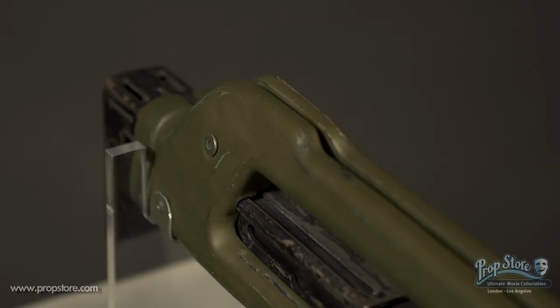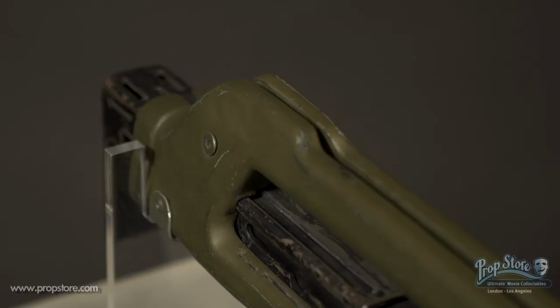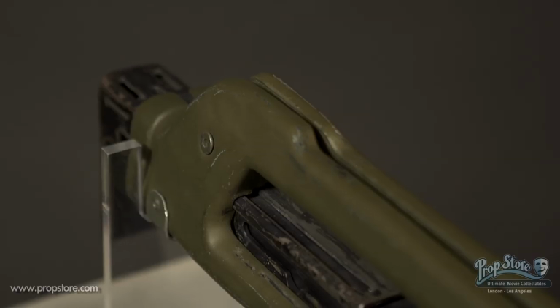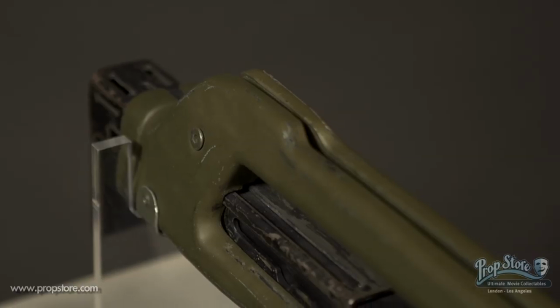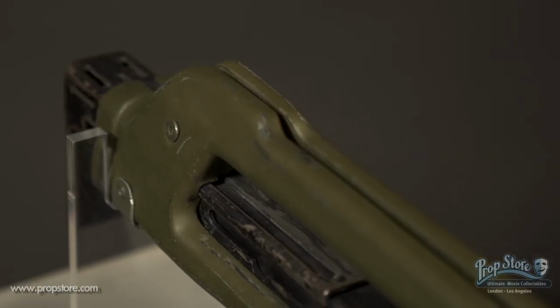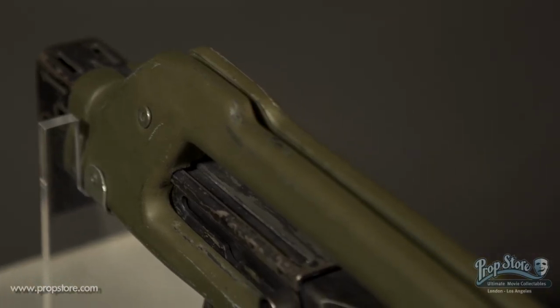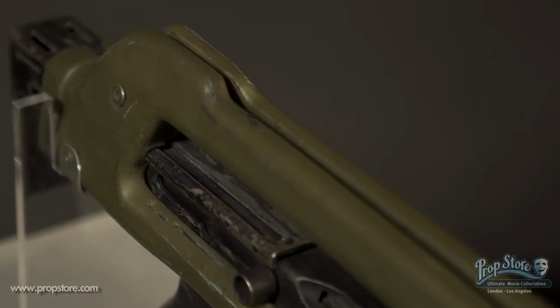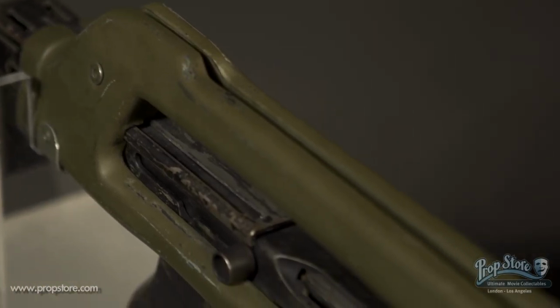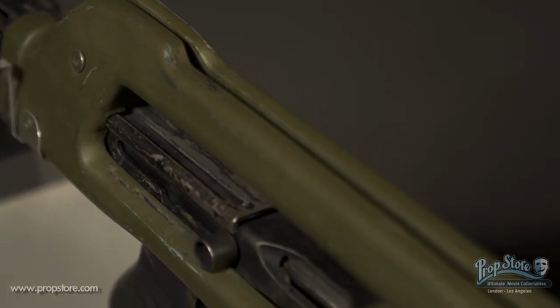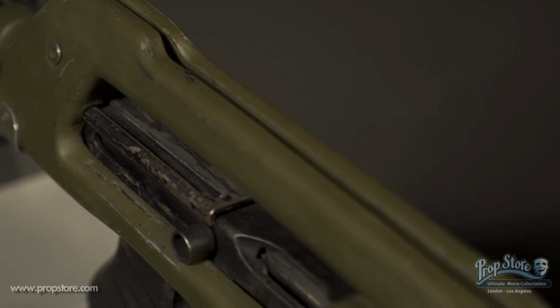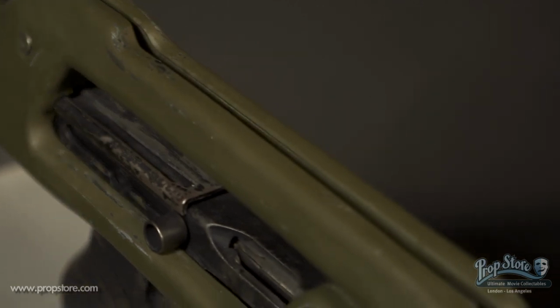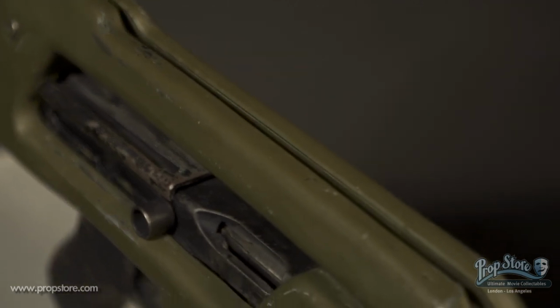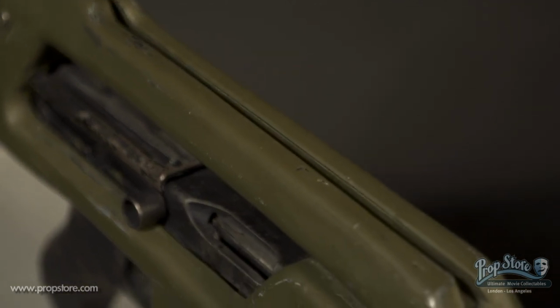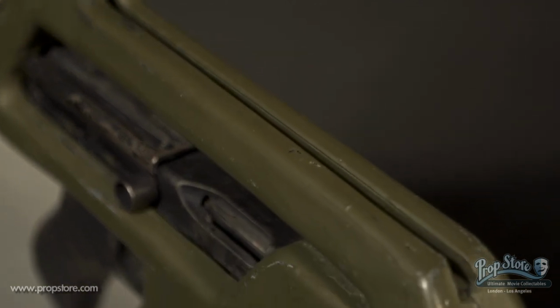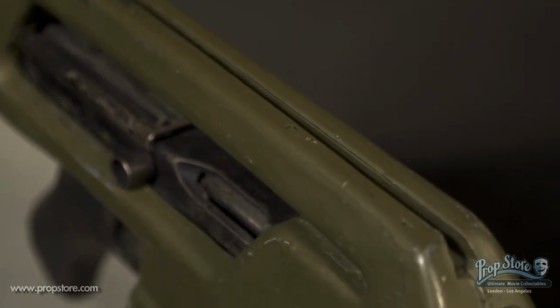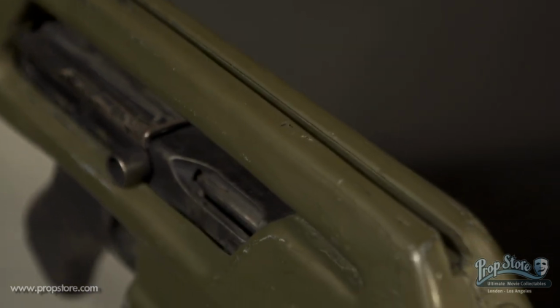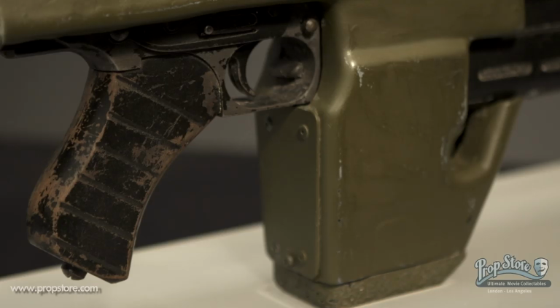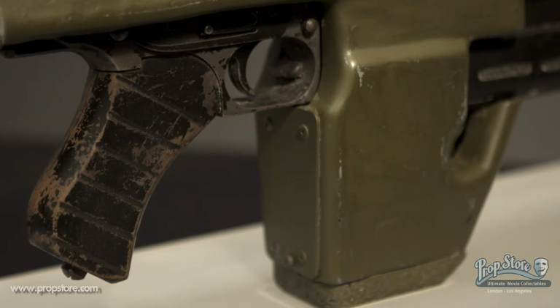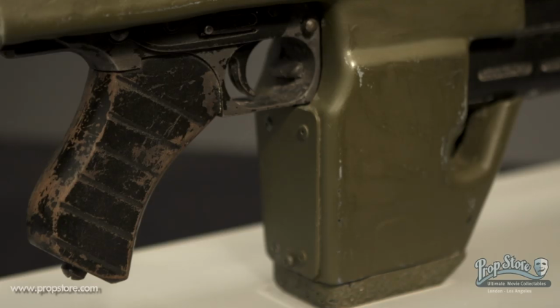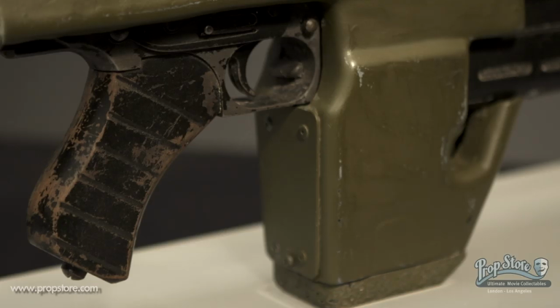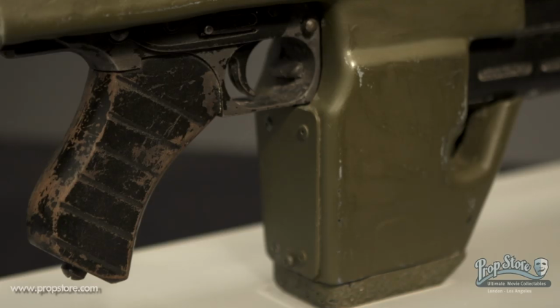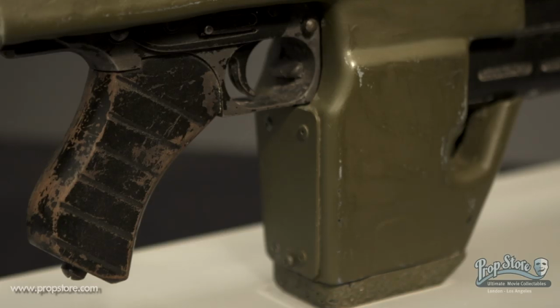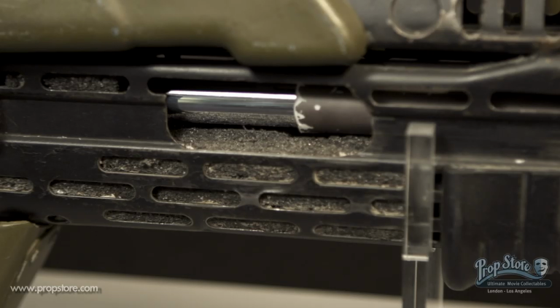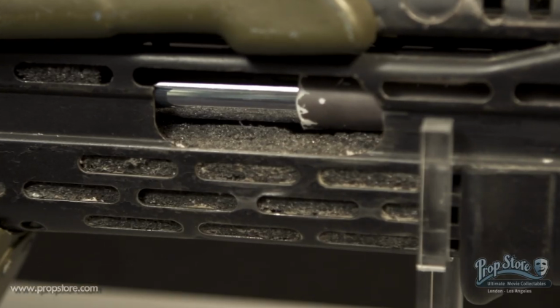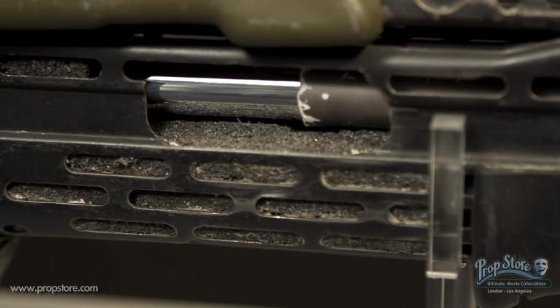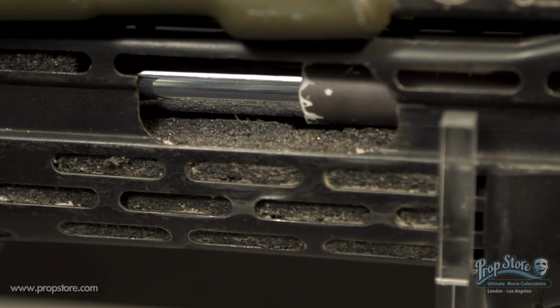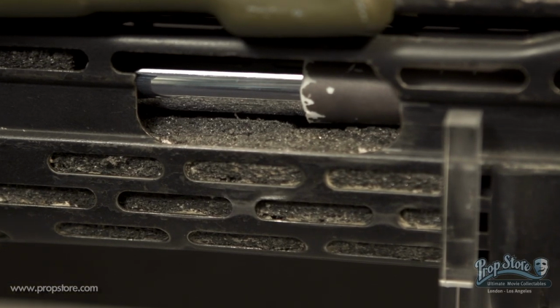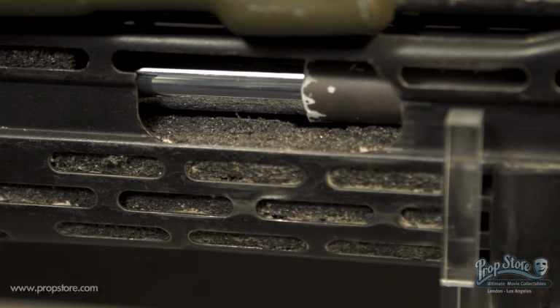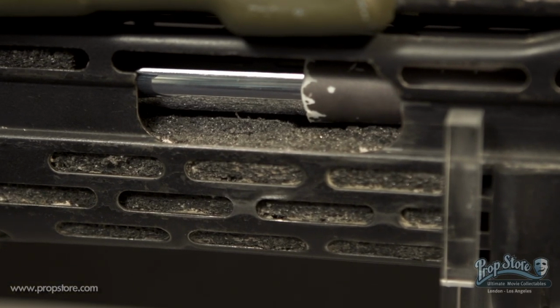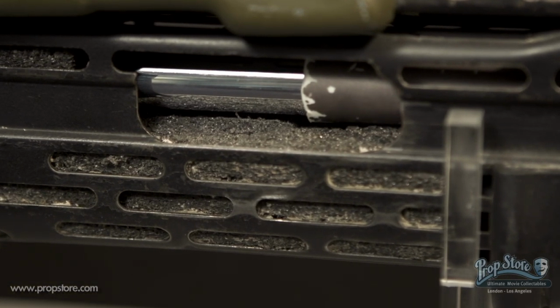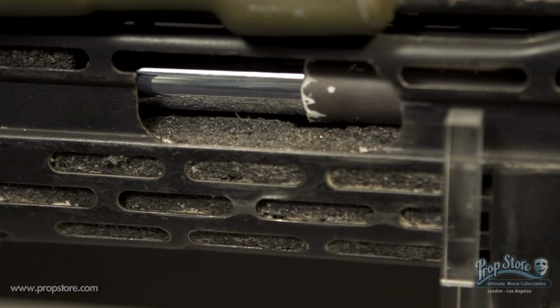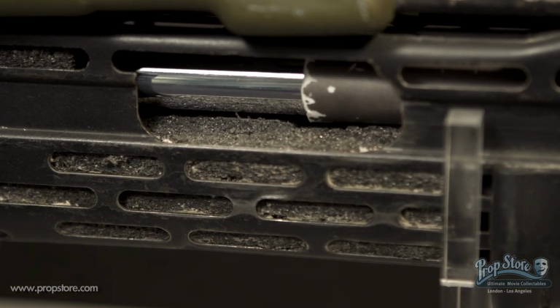The rifle assembly is housed in a vacuum-formed outer casing that surrounds the entire gun and features a wooden handle. The main body of the shotgun is filled with dark foam.